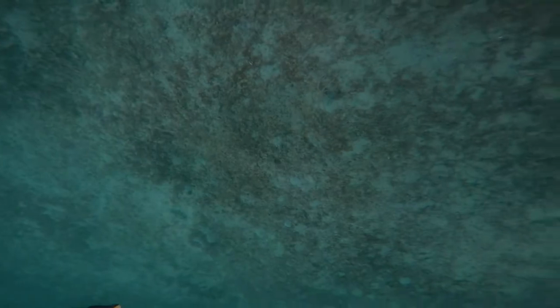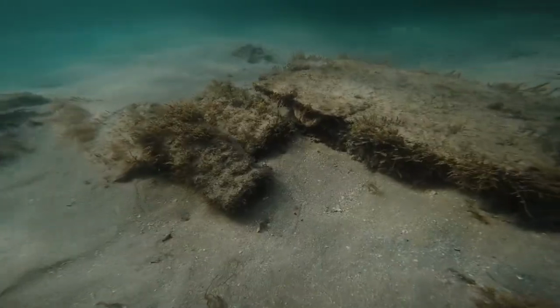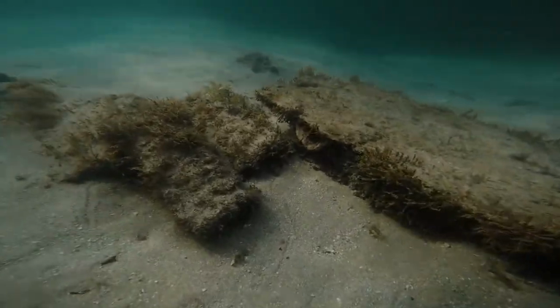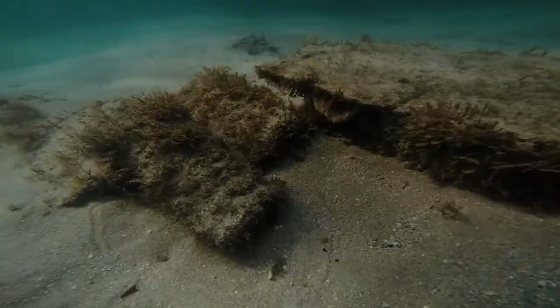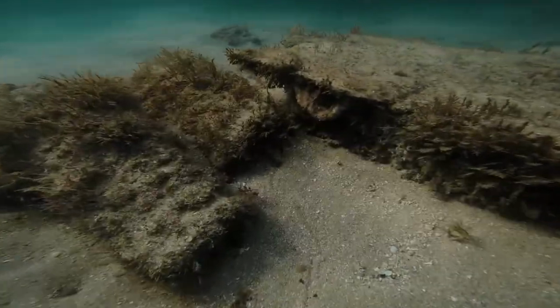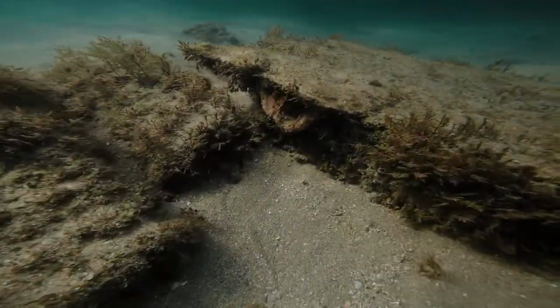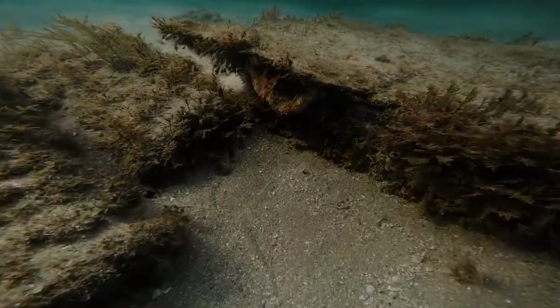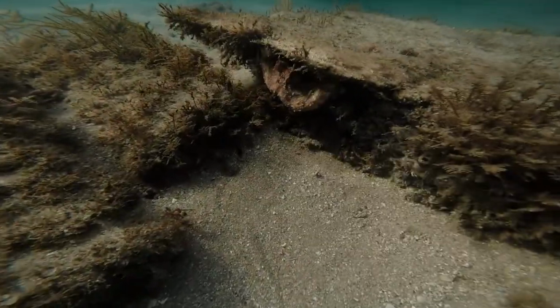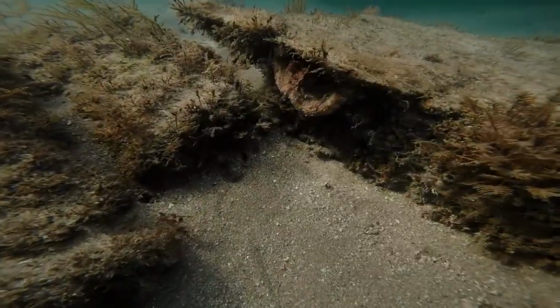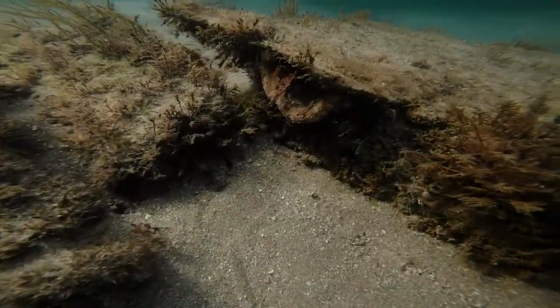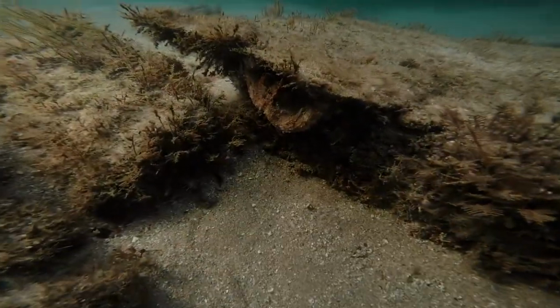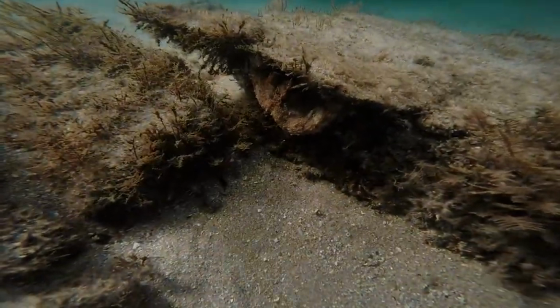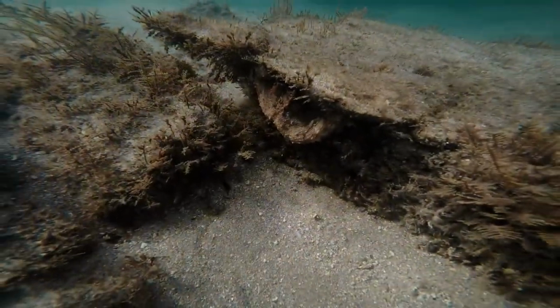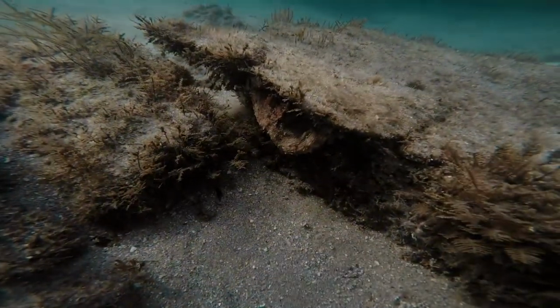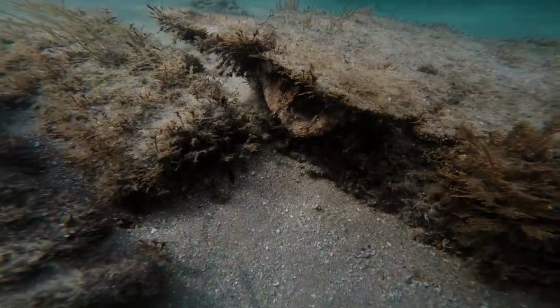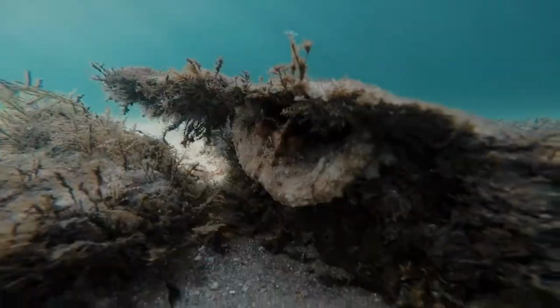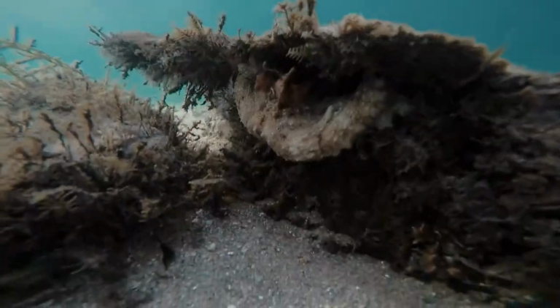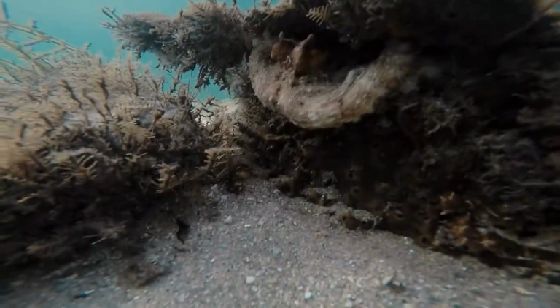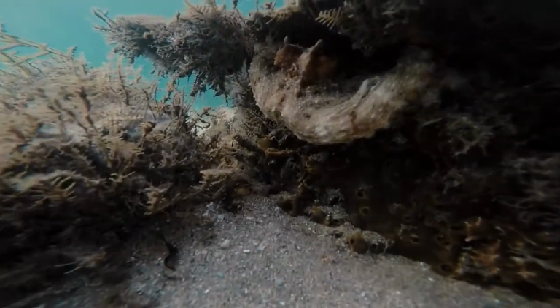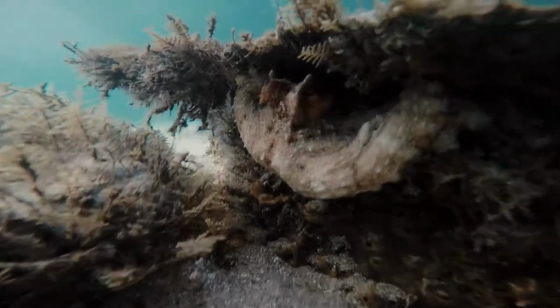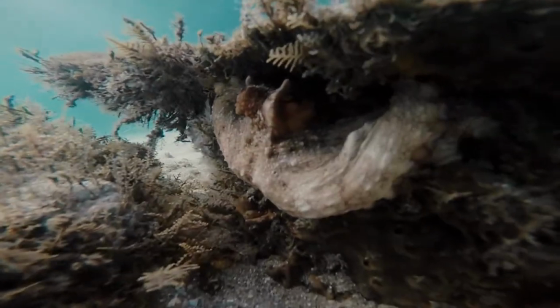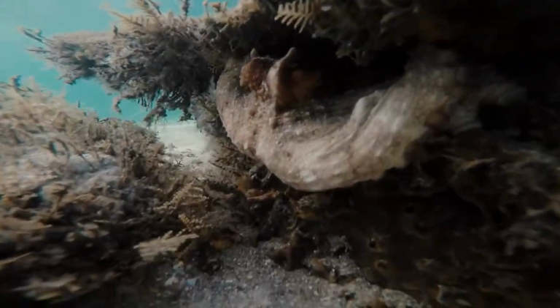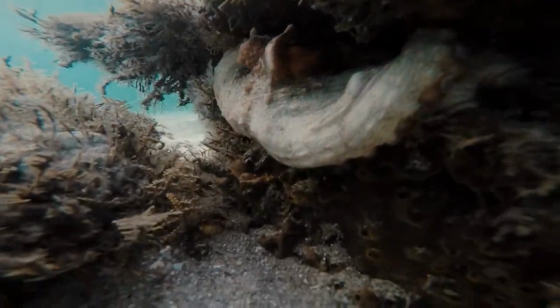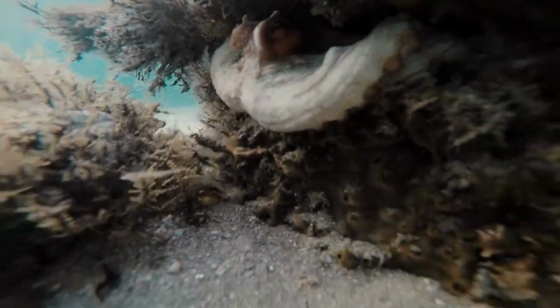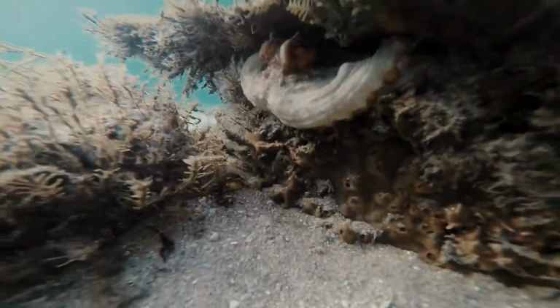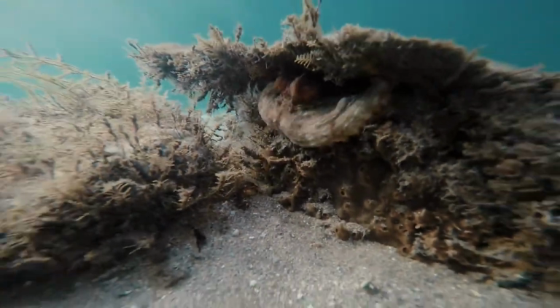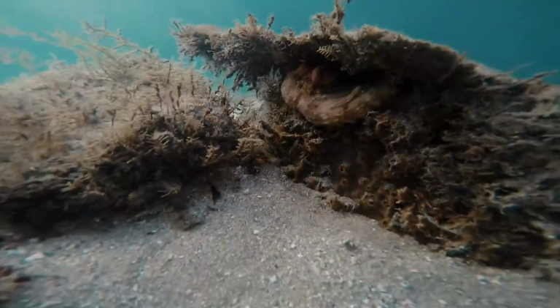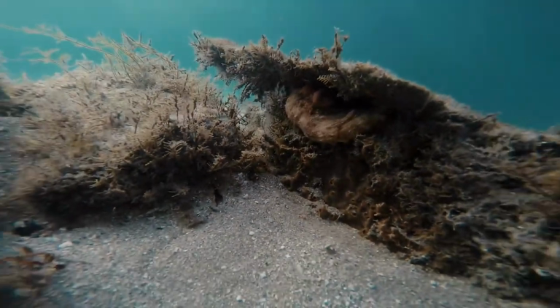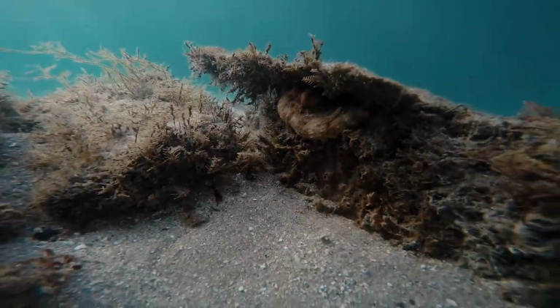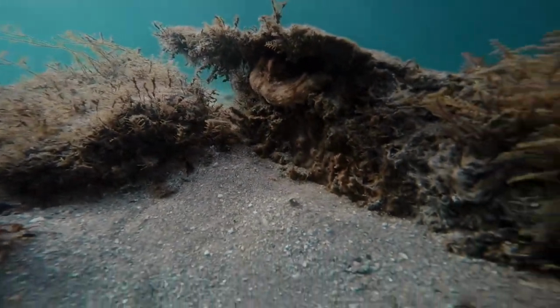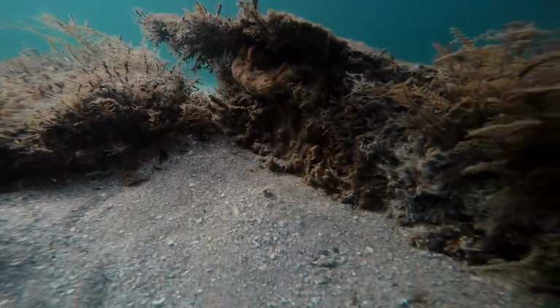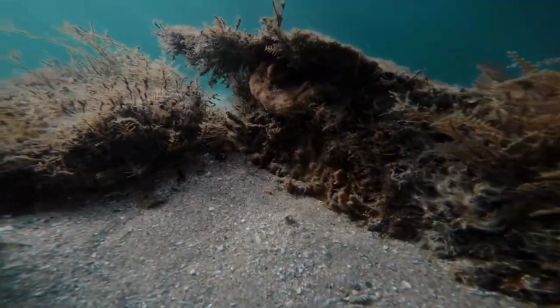And I found another octopus, which is pretty sweet. As you can see, this one was a larger individual. Such fascinating creatures.